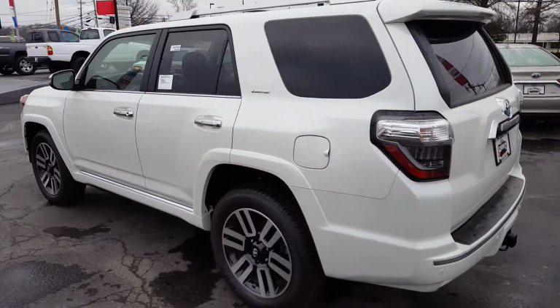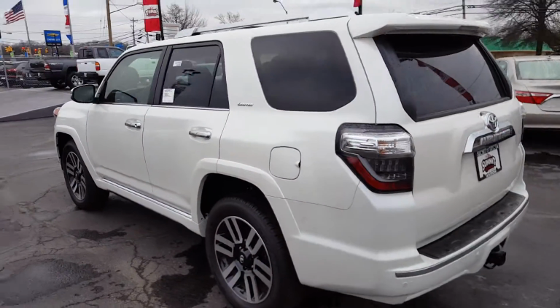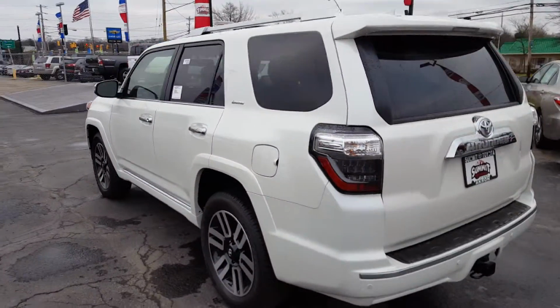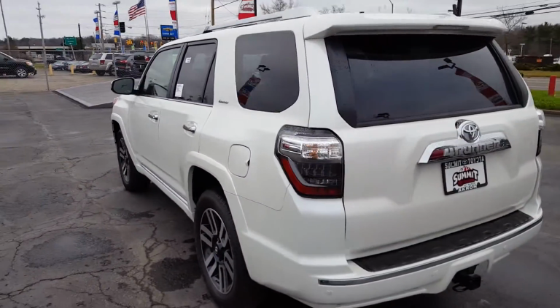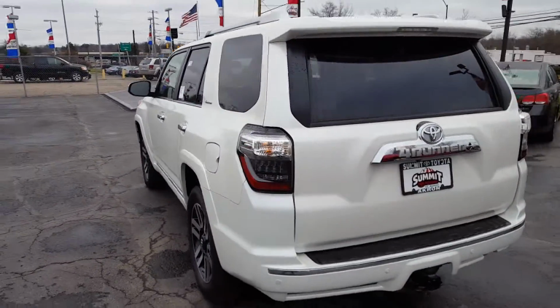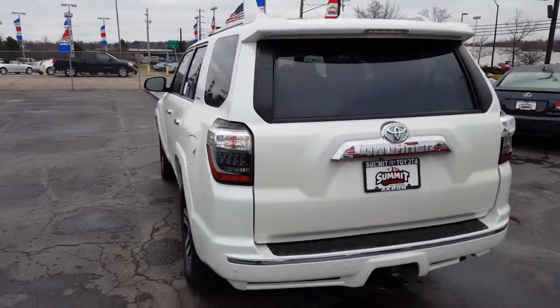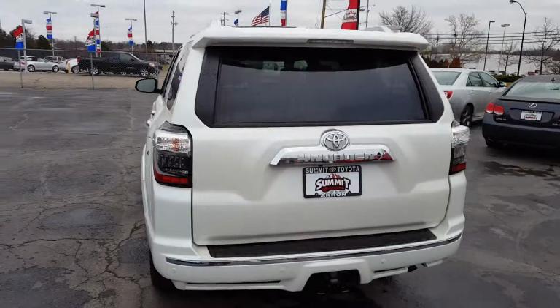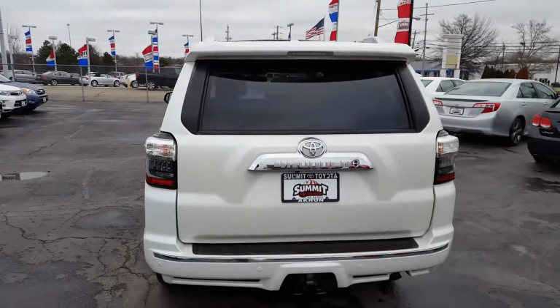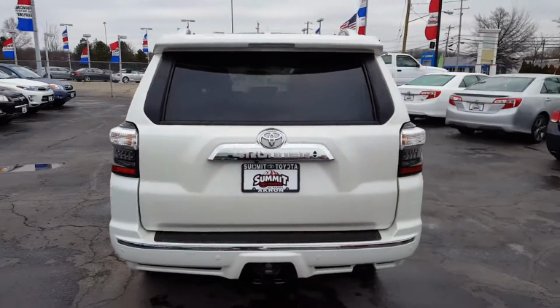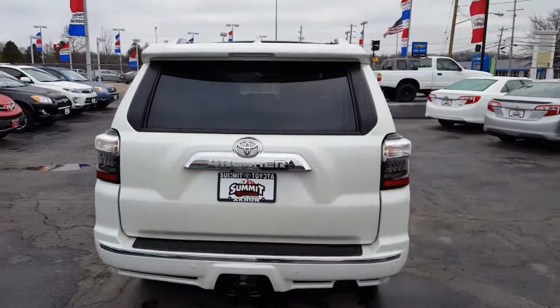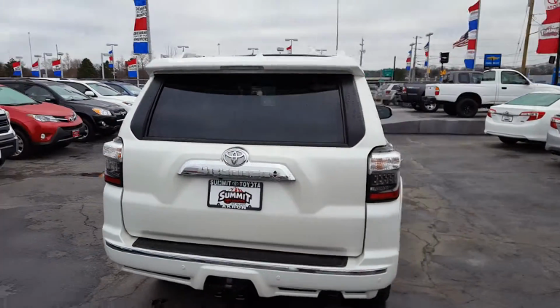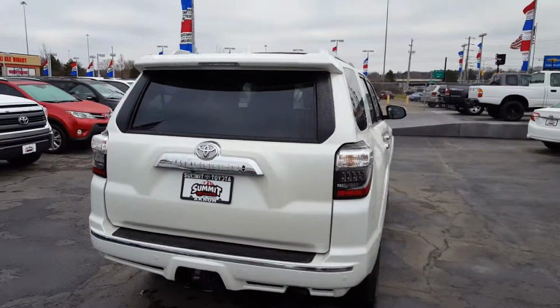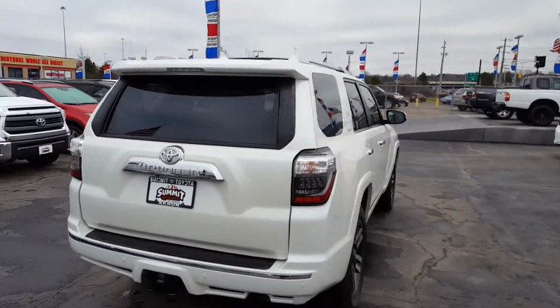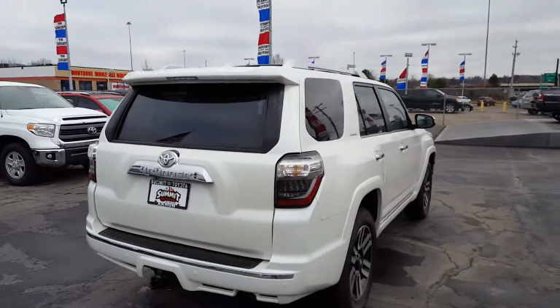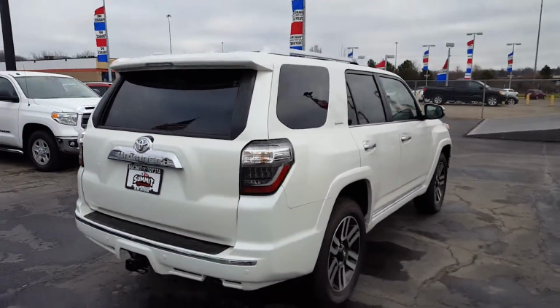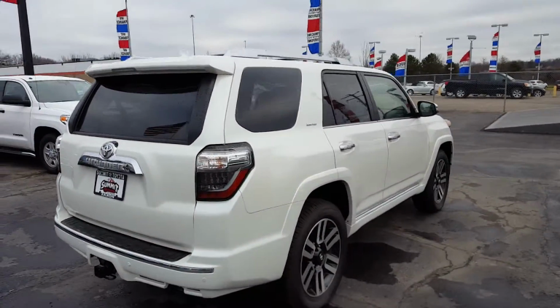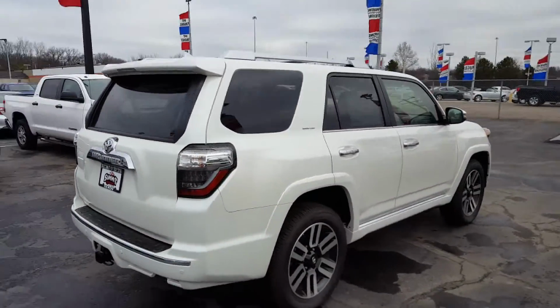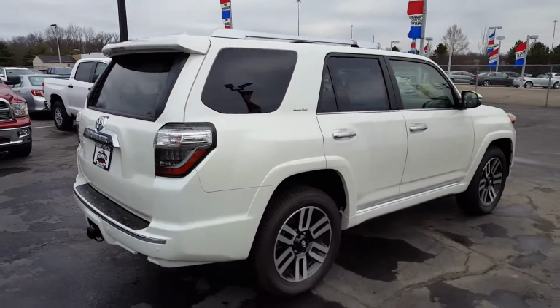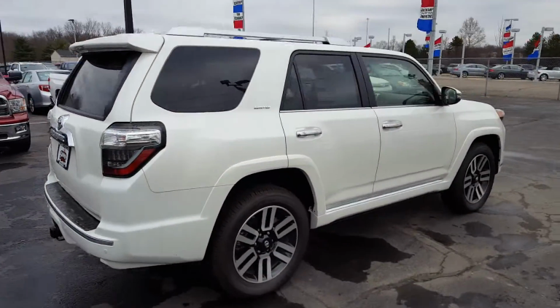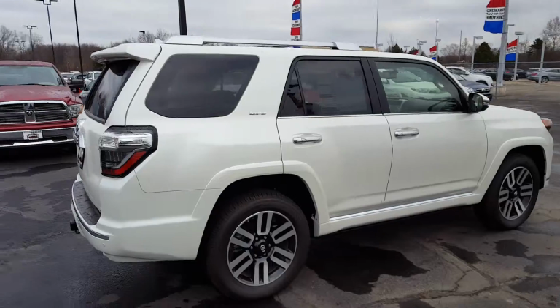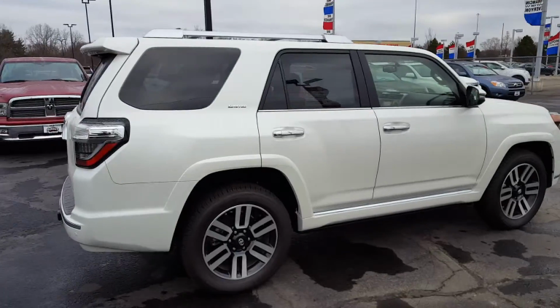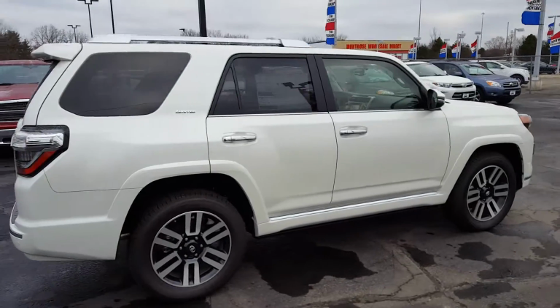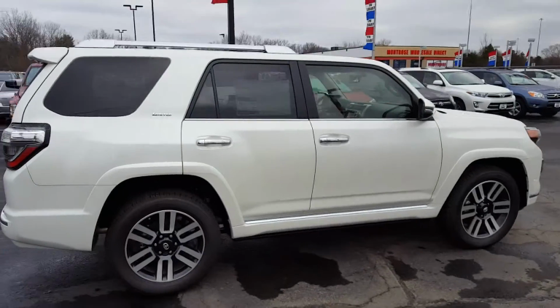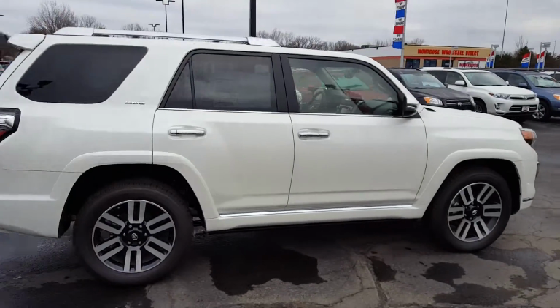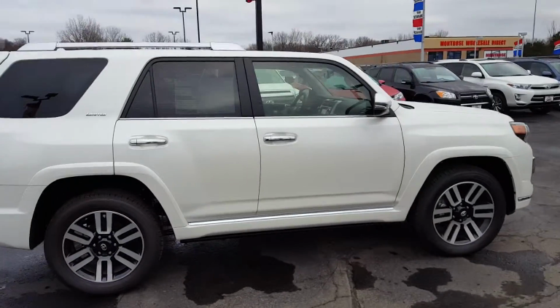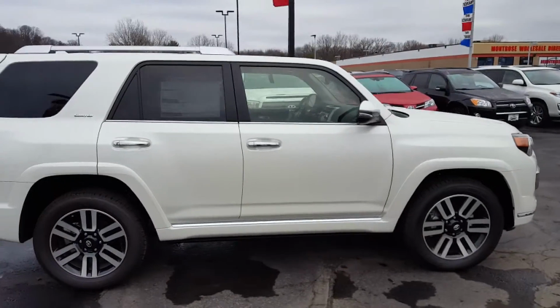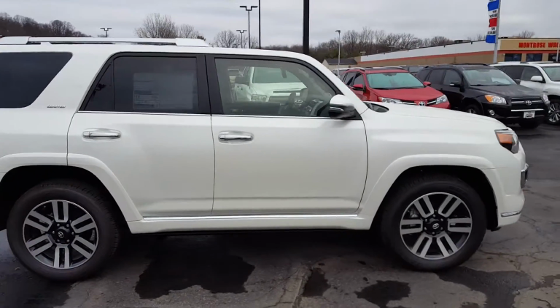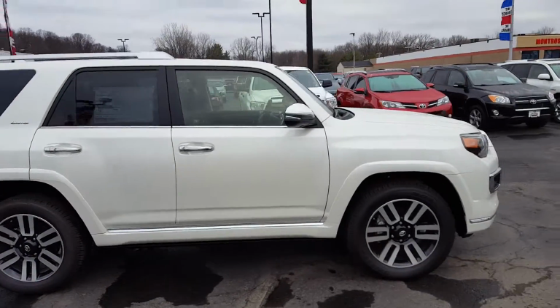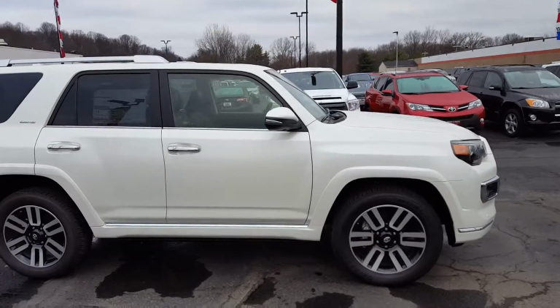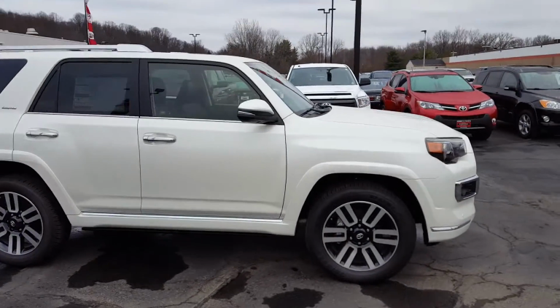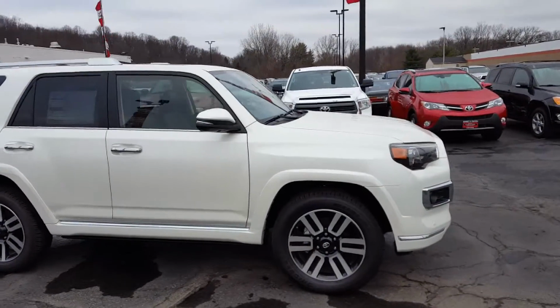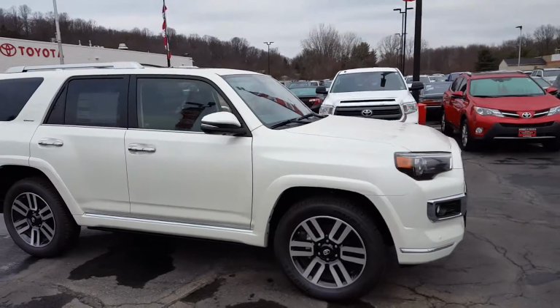We have the 2016s coming in now, so I can show you some pretty nice savings on this 2015. When you have a moment, please give me a call or shoot me an email and I'd be happy to schedule a test drive.